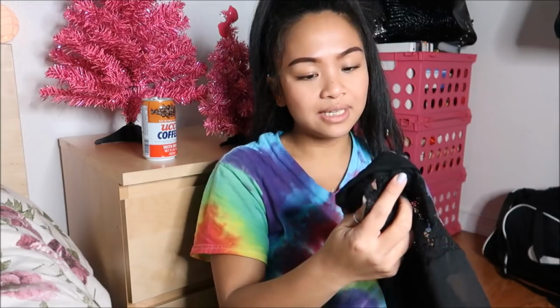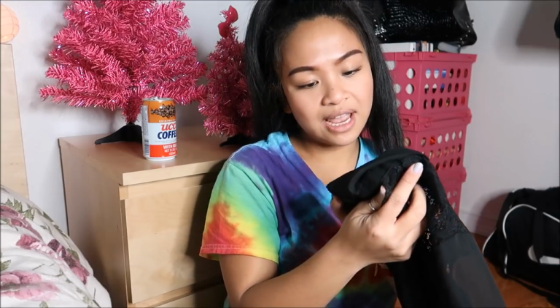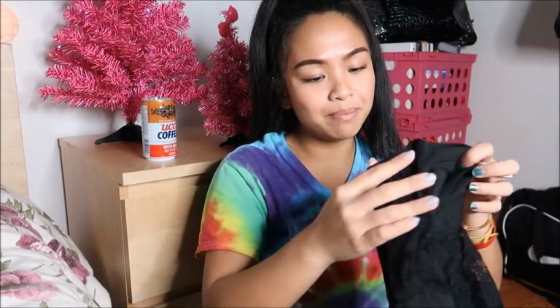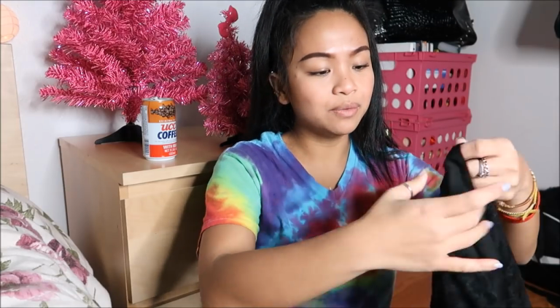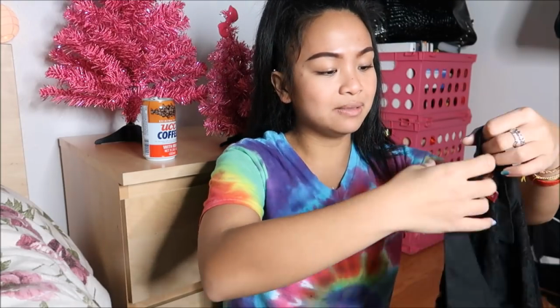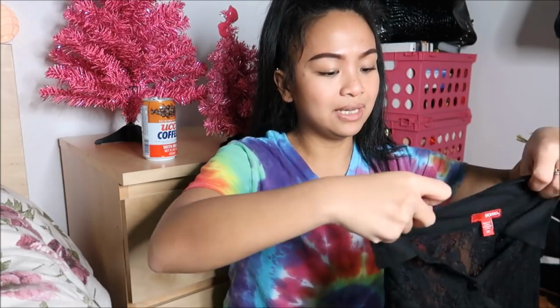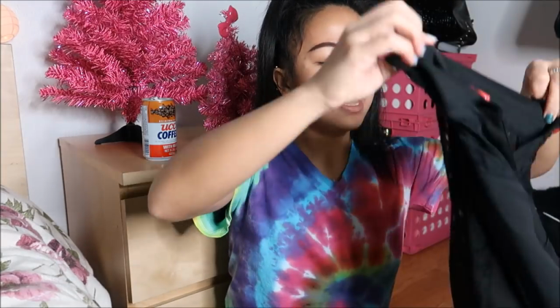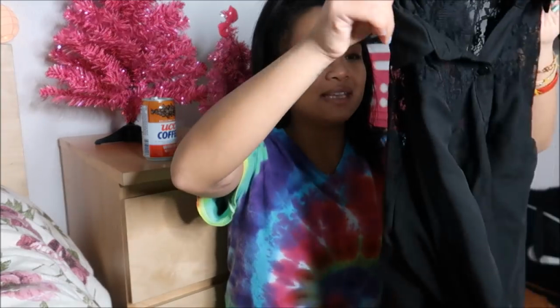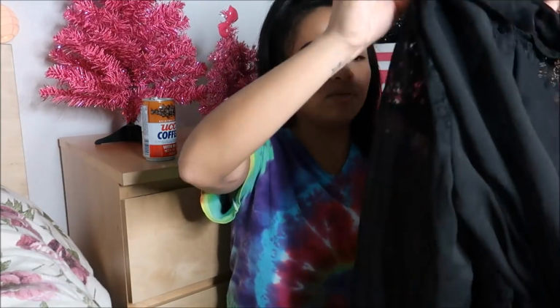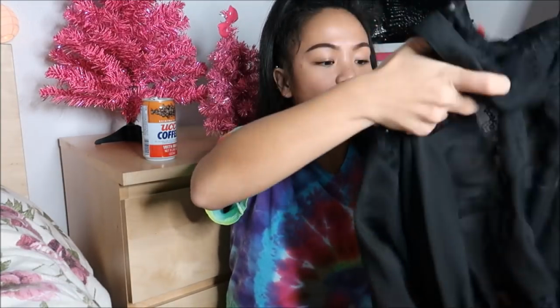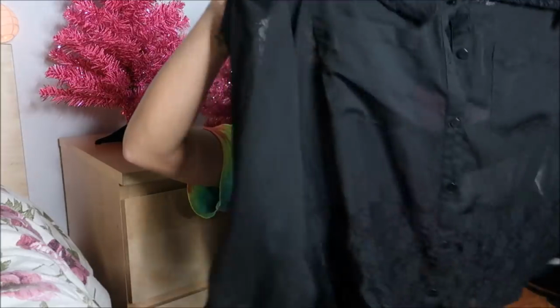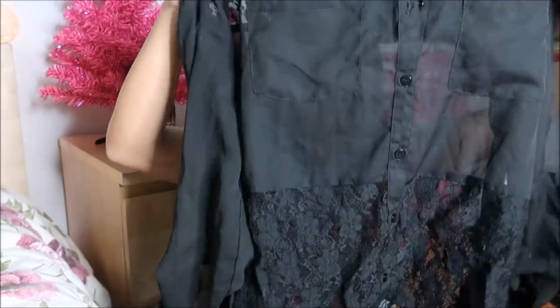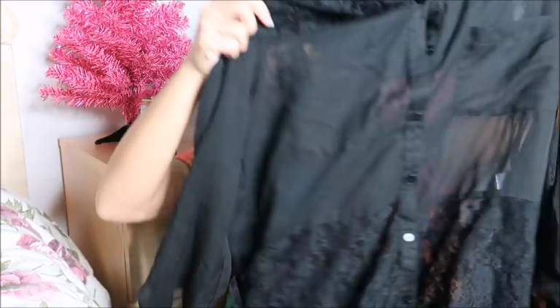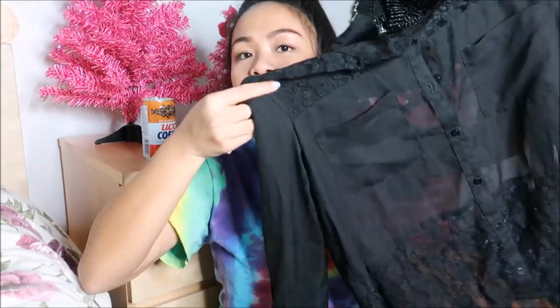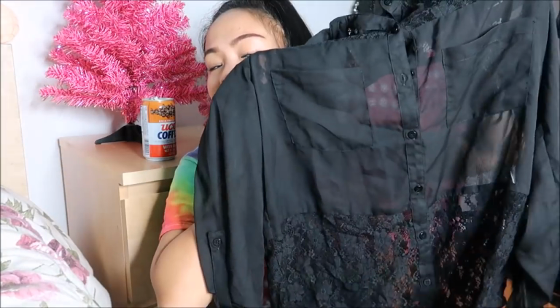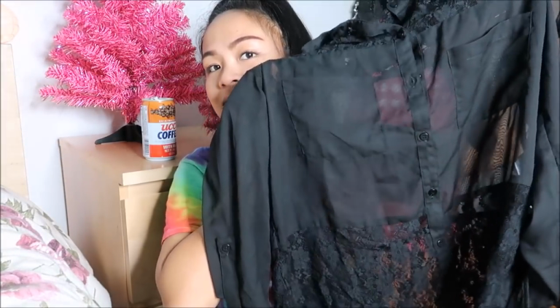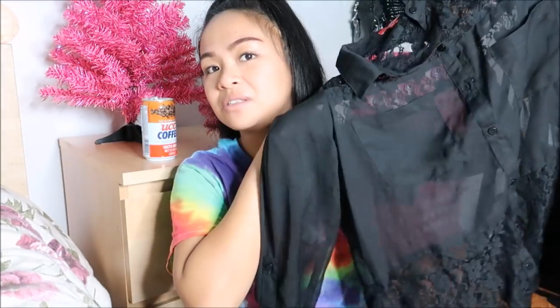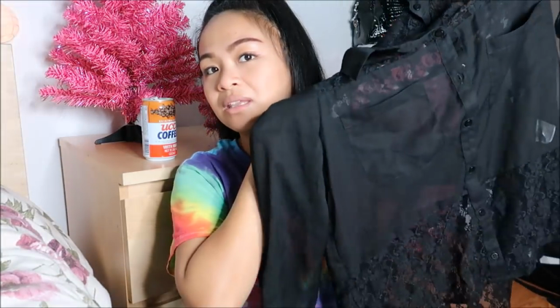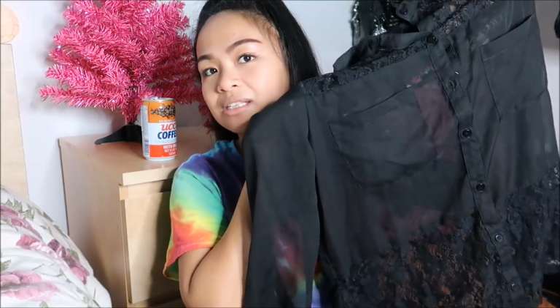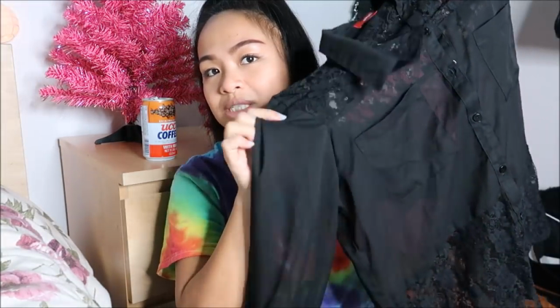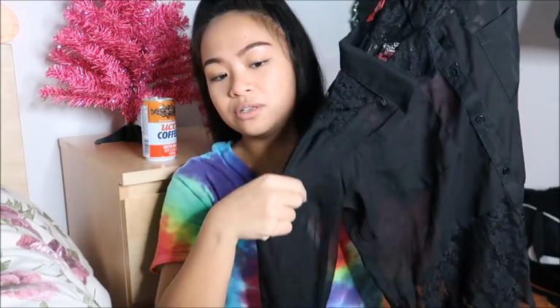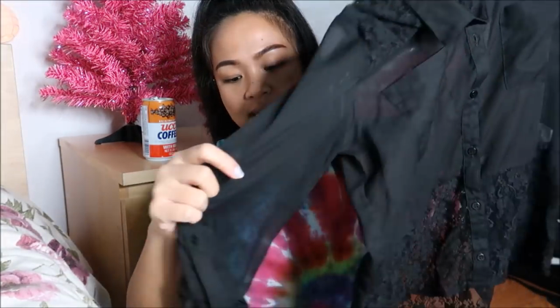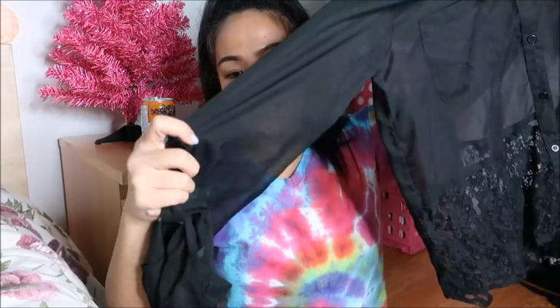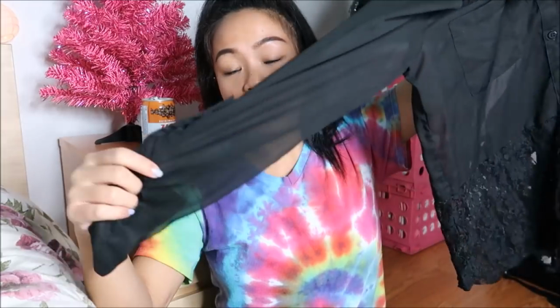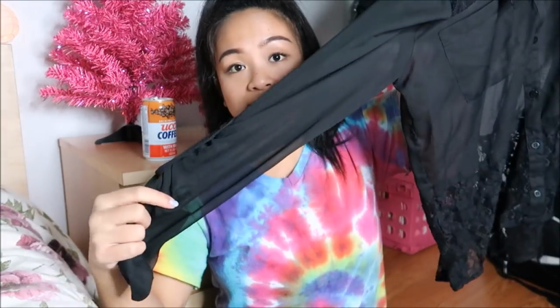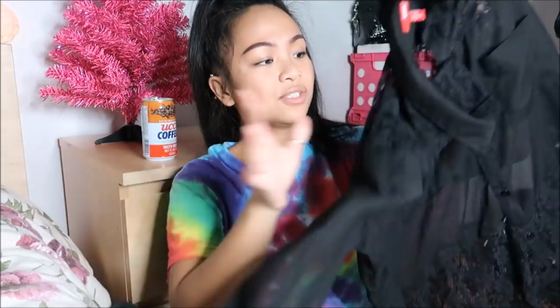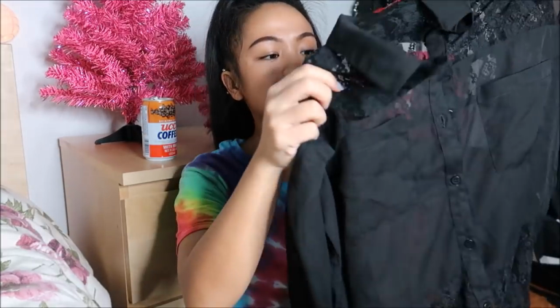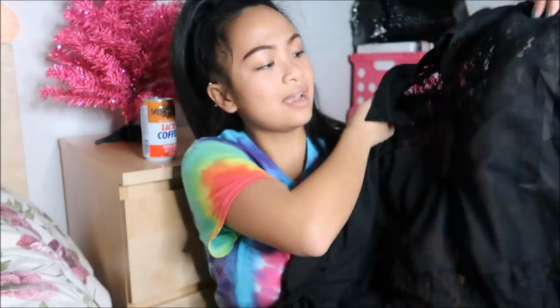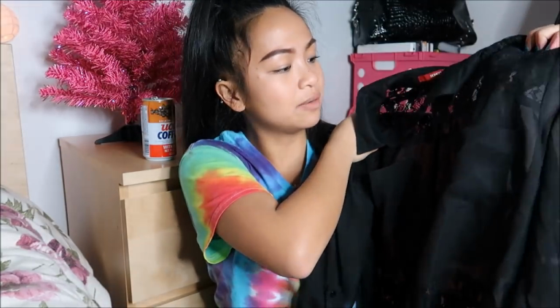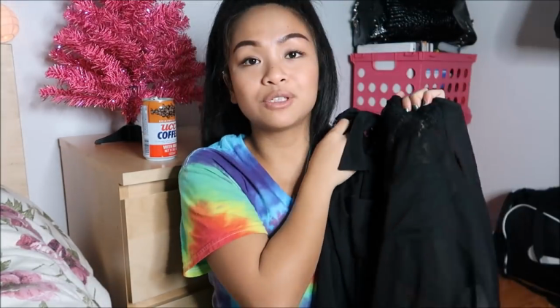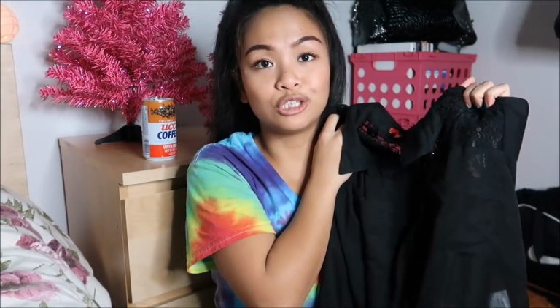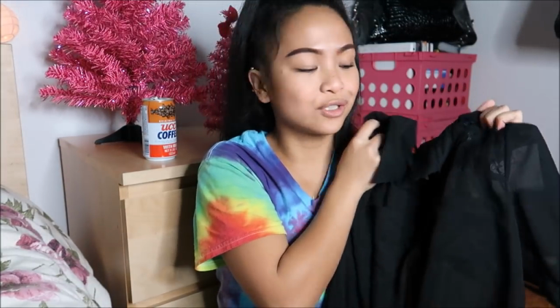The next thing I have is by Bongo in a size medium, and this is a really cute see-through shirt. It has lace mixed with that see-through material and it is long-sleeved, so I could pair that with some really cute skirts.